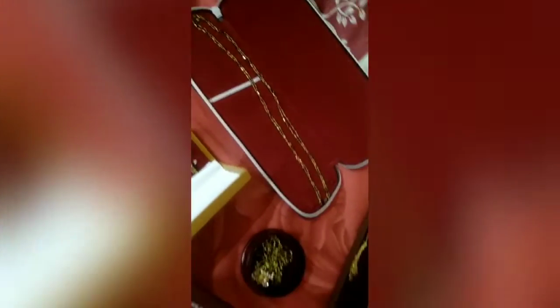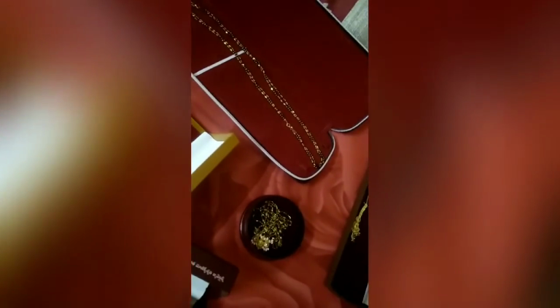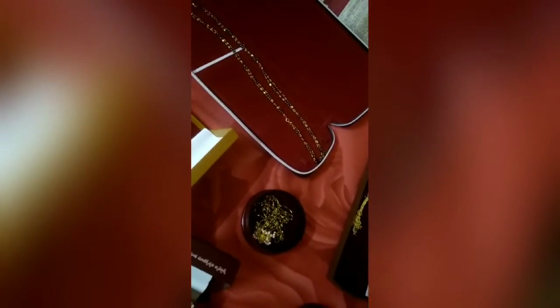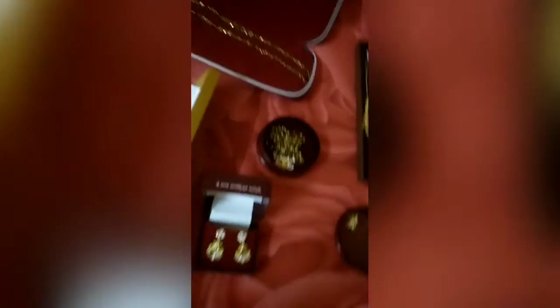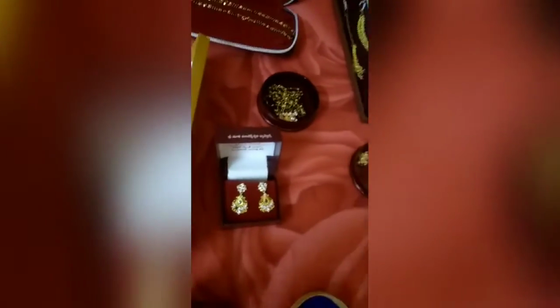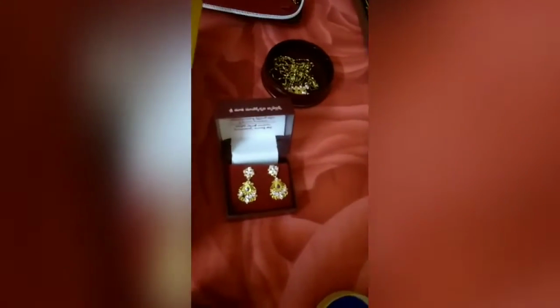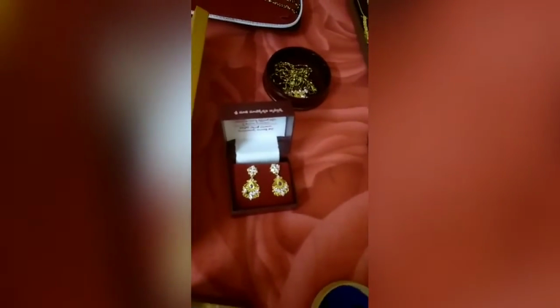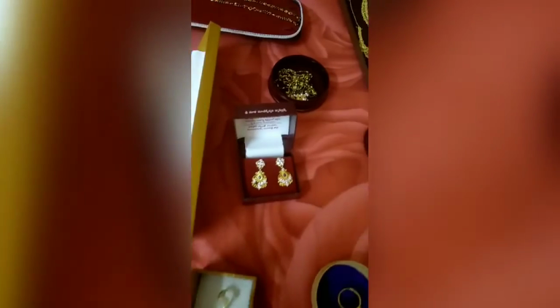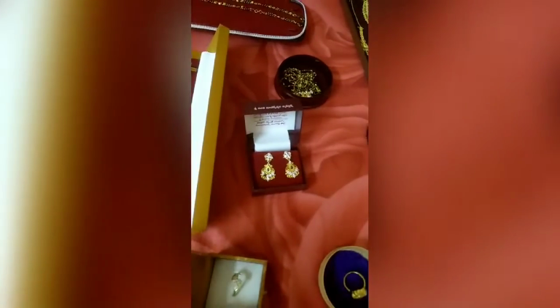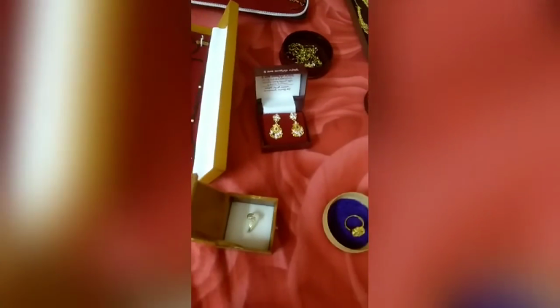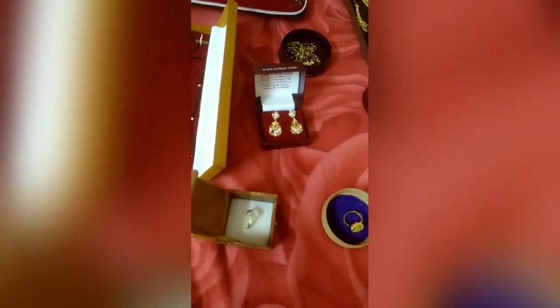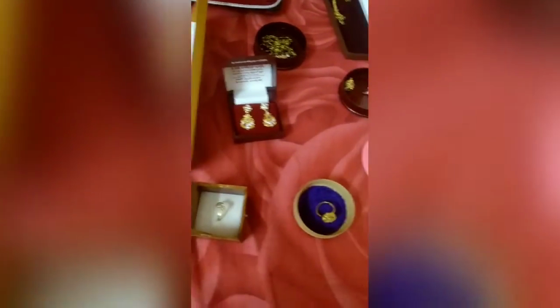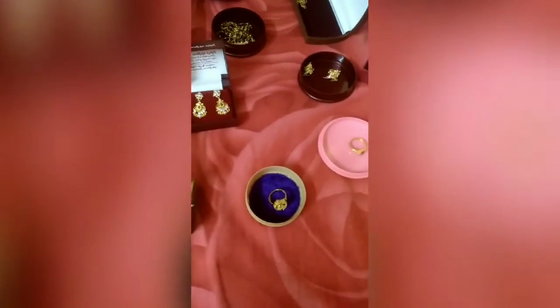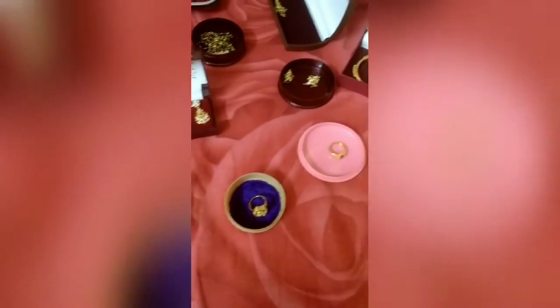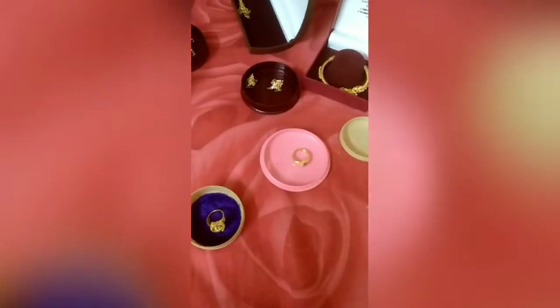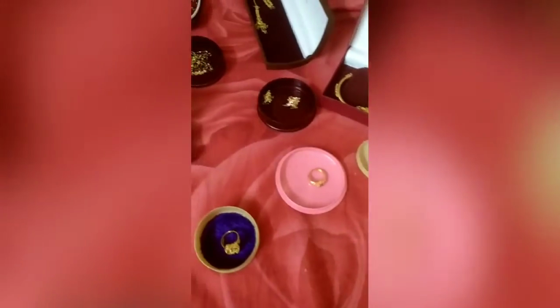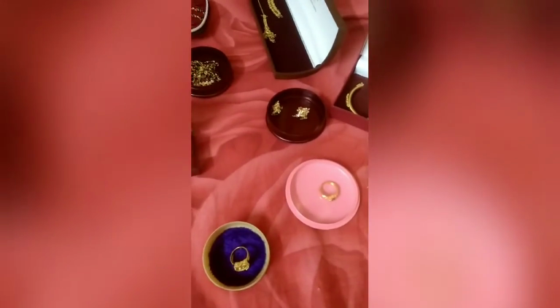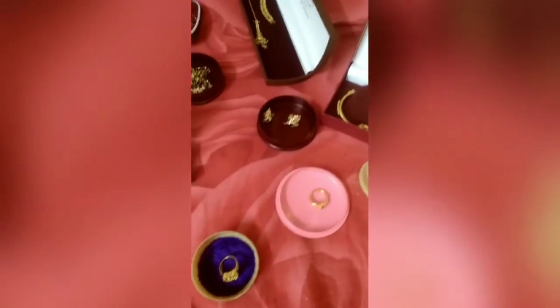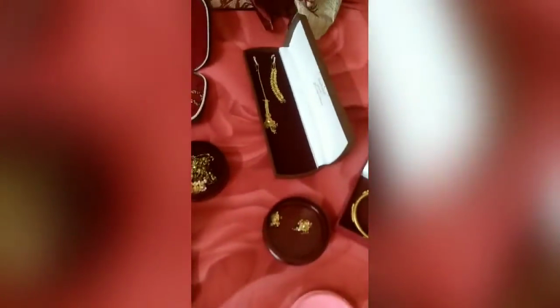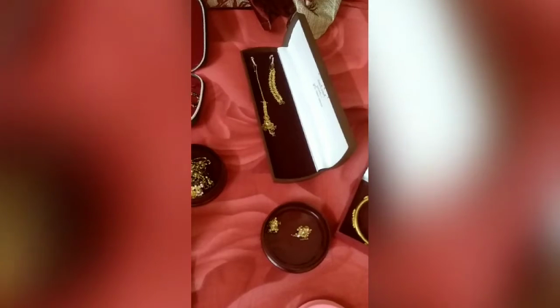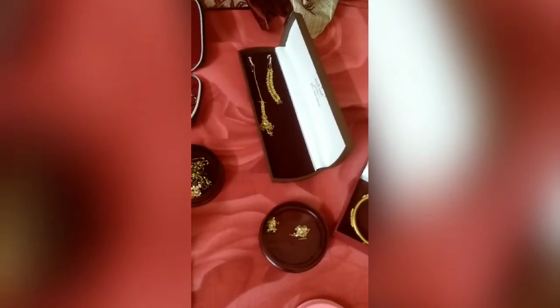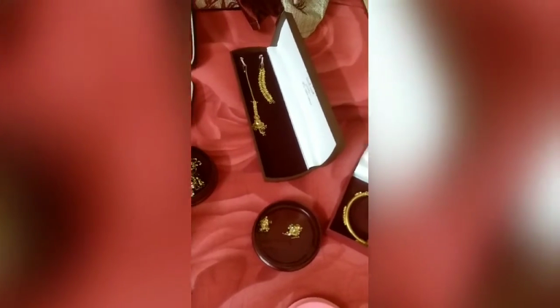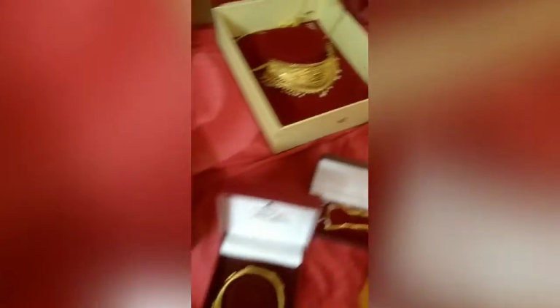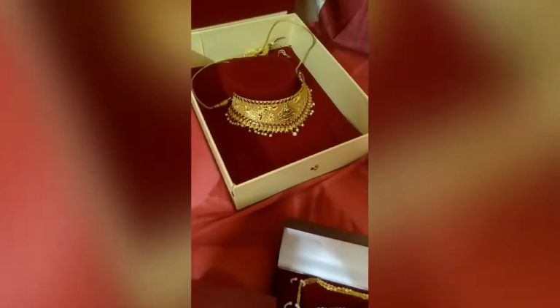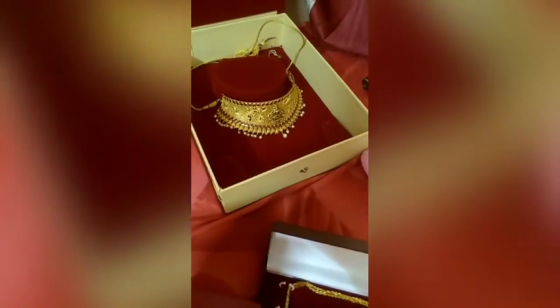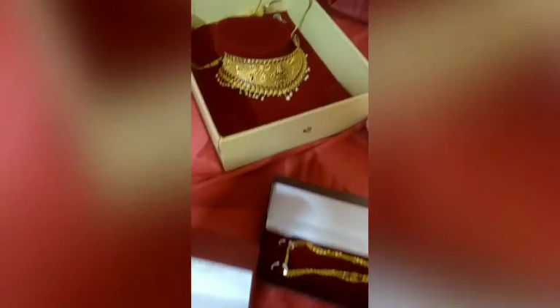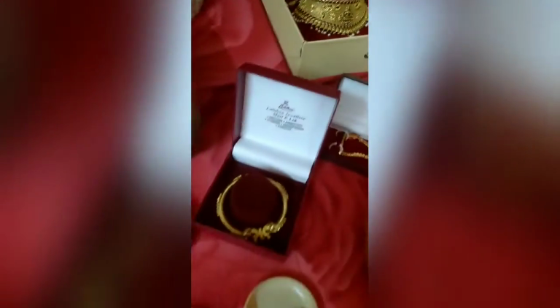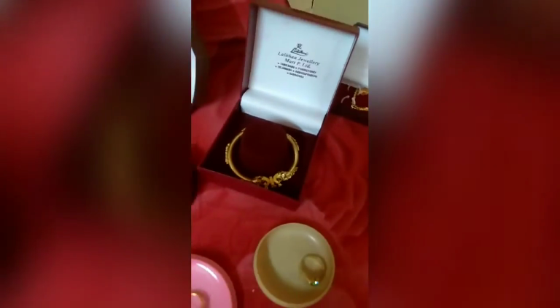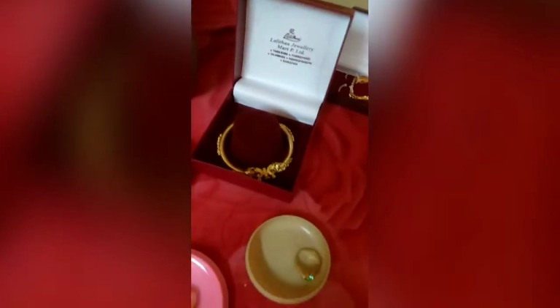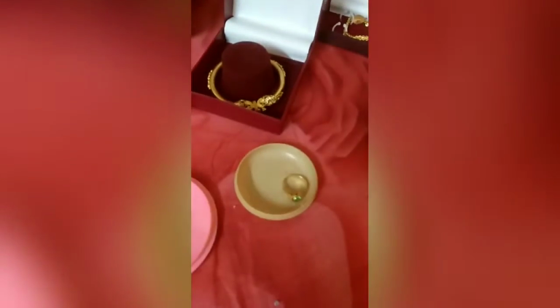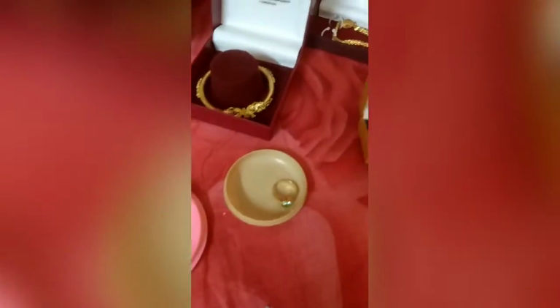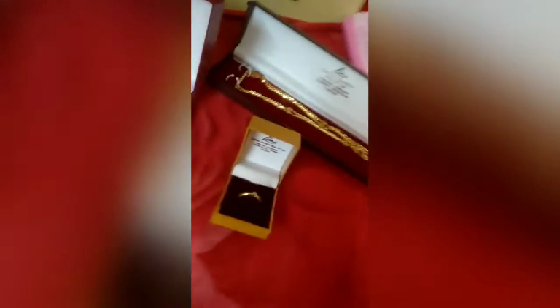I will show you a video about my gold jewelry collection. I will show you the gold jewelry collection one by one.